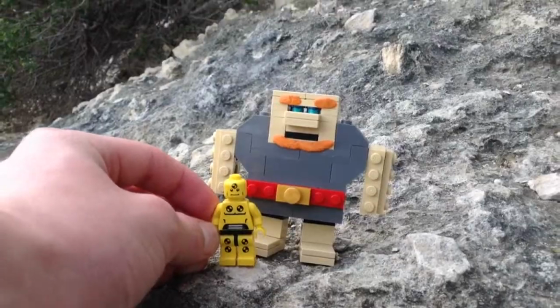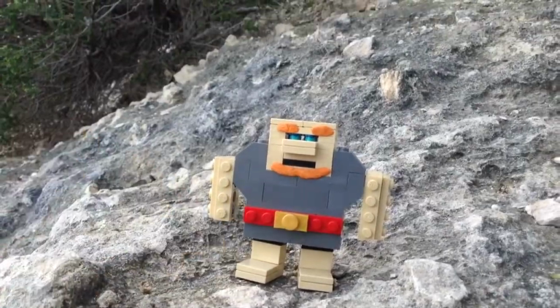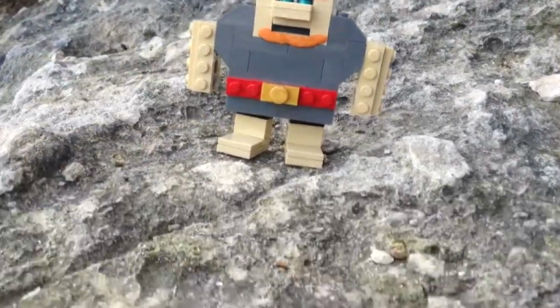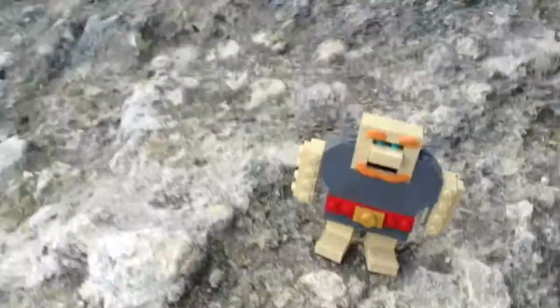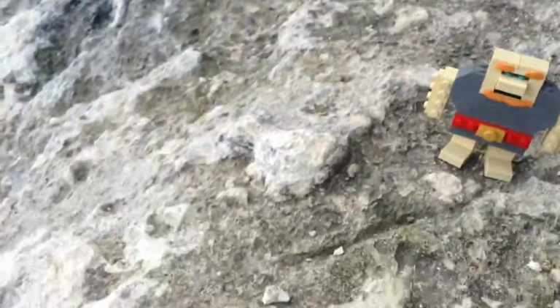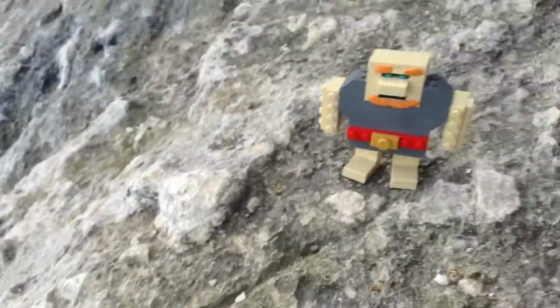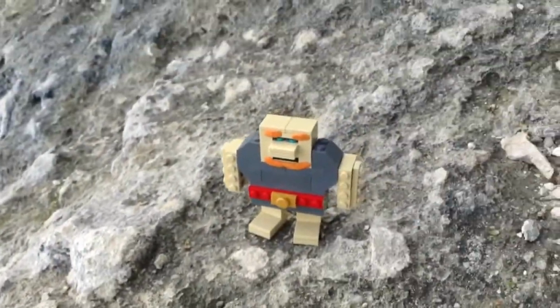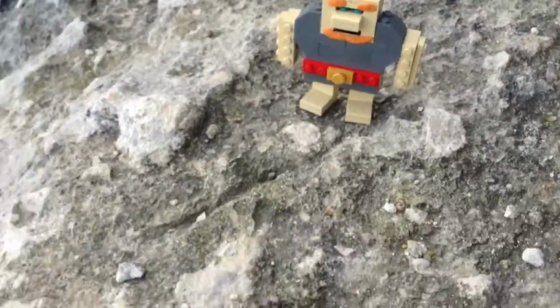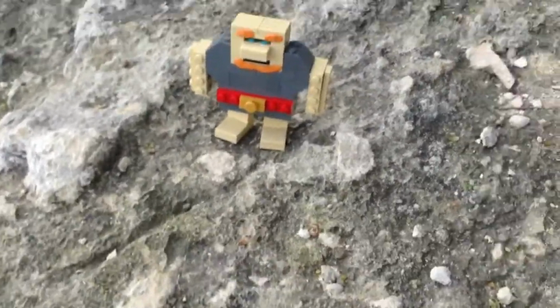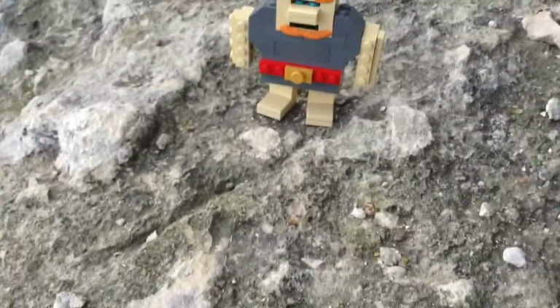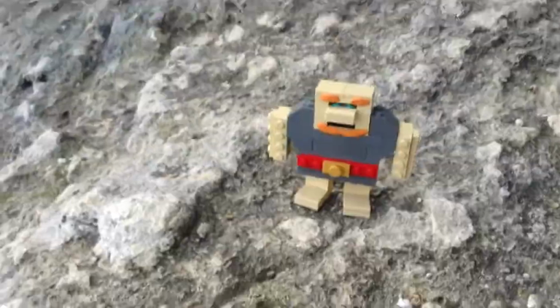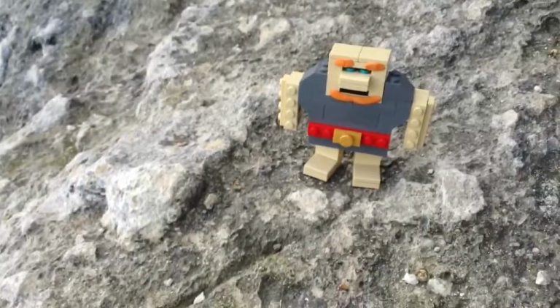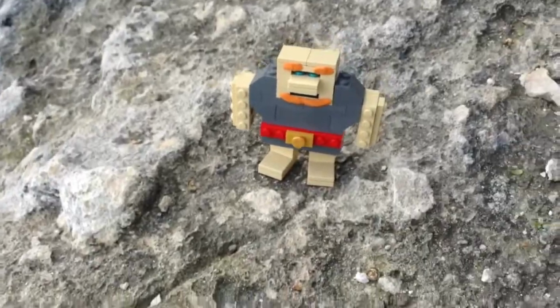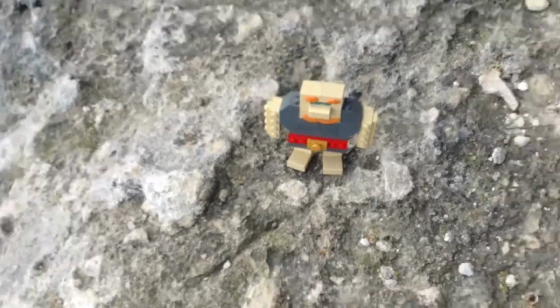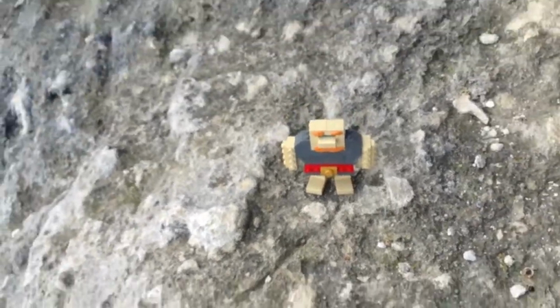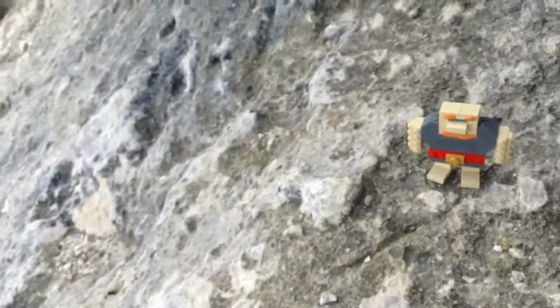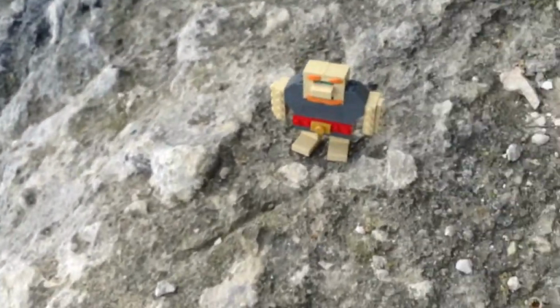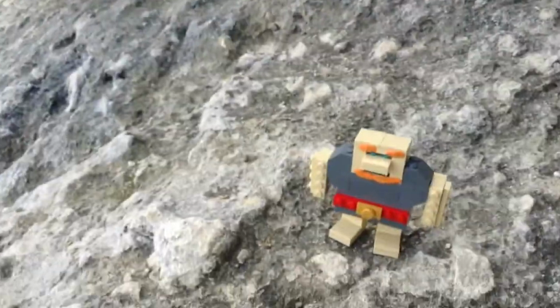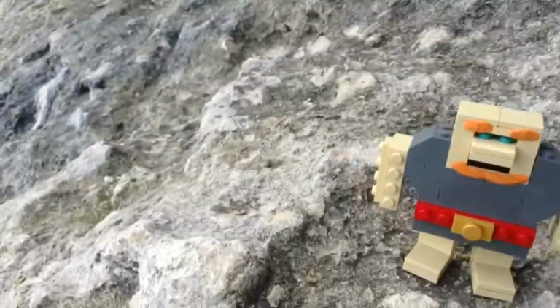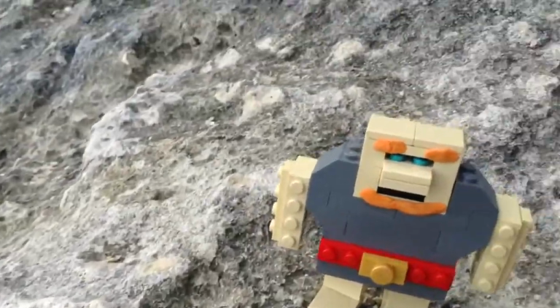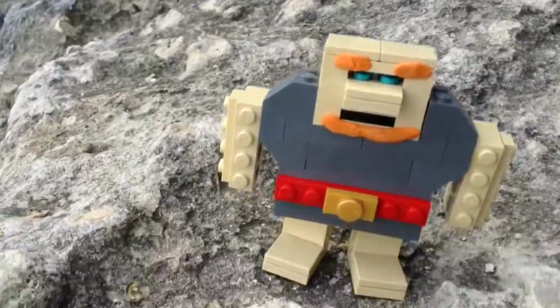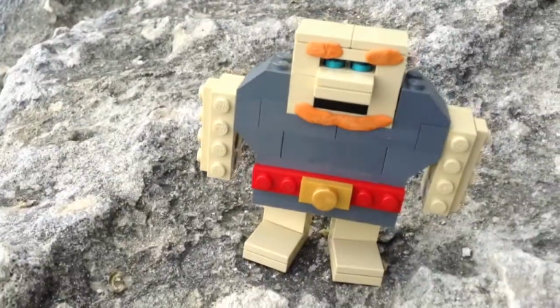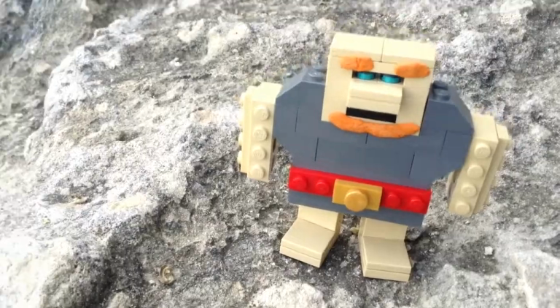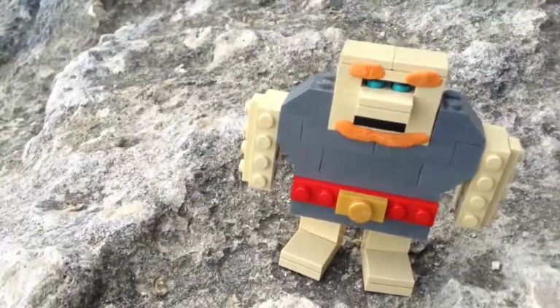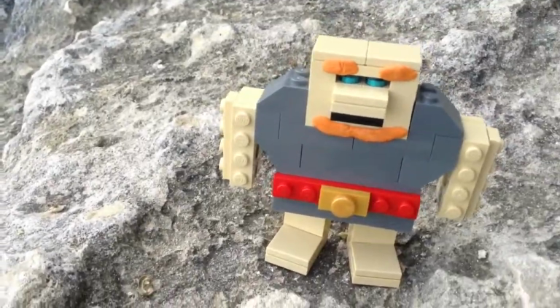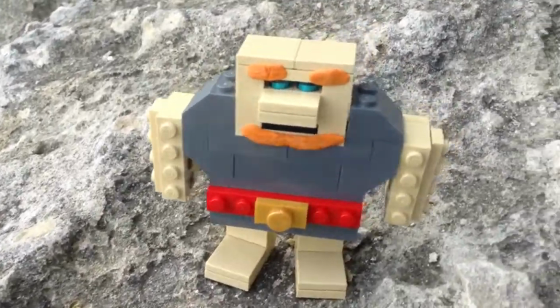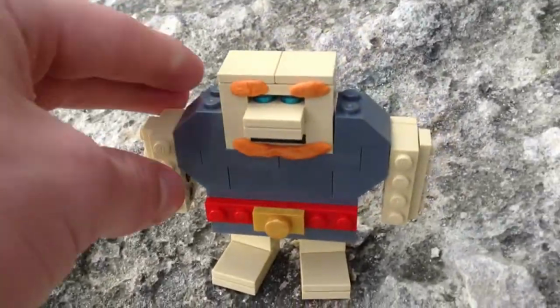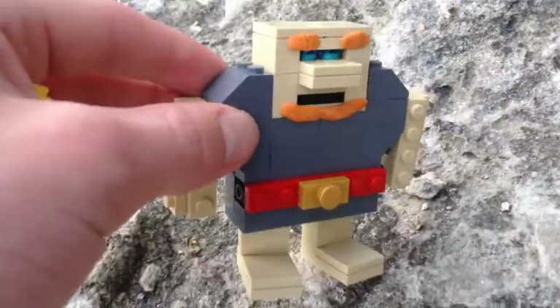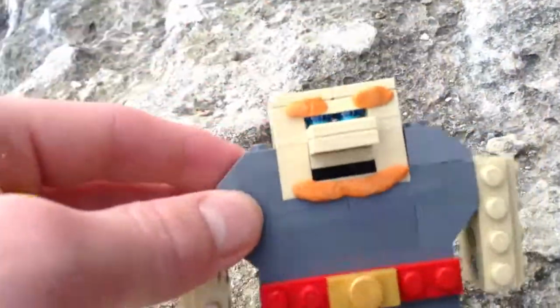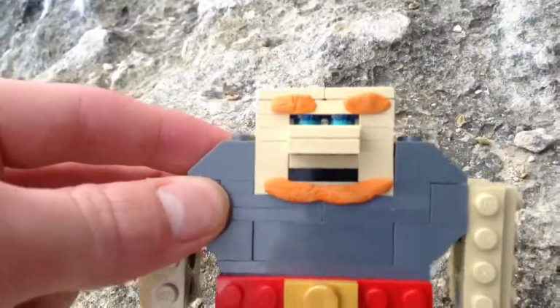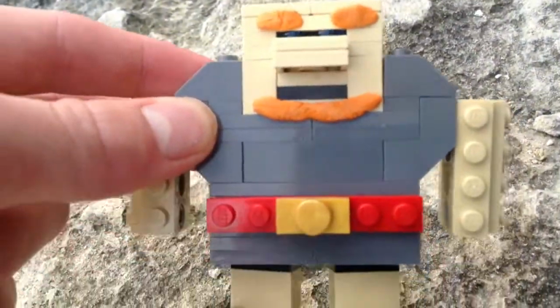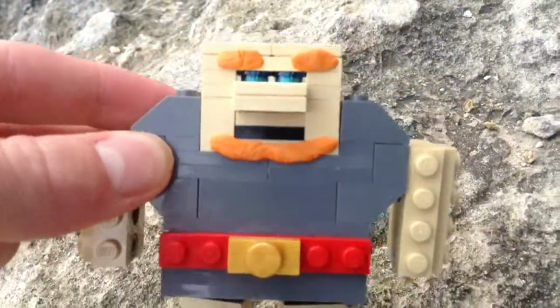I used bricks to make a brick belt. He's got blue eyes, and I like the nose on it.